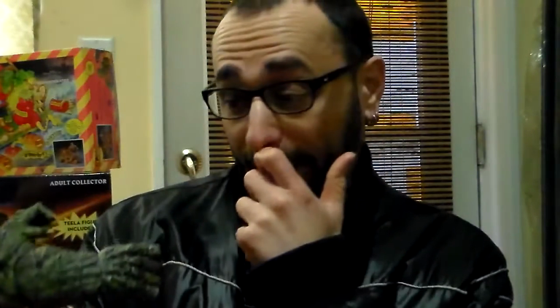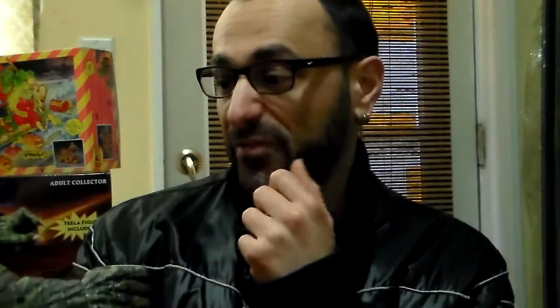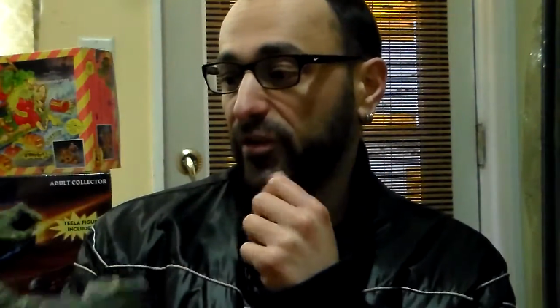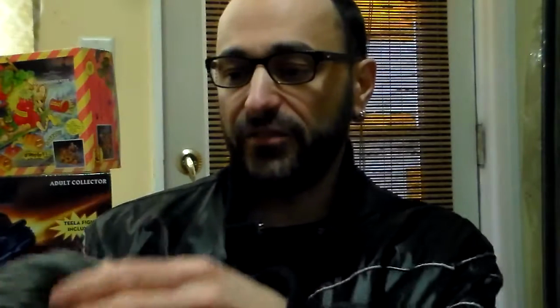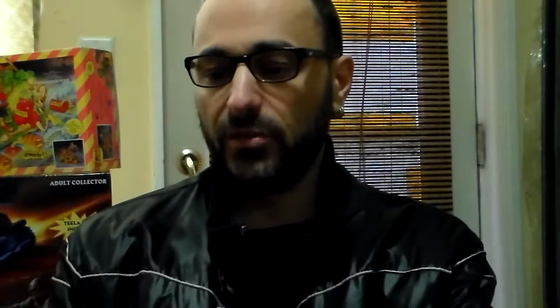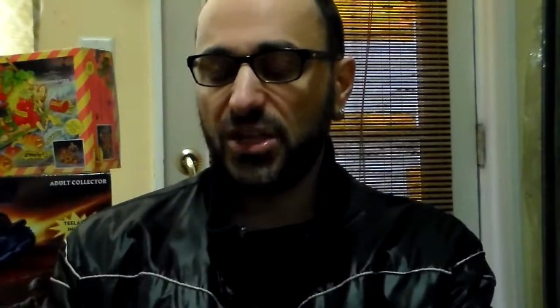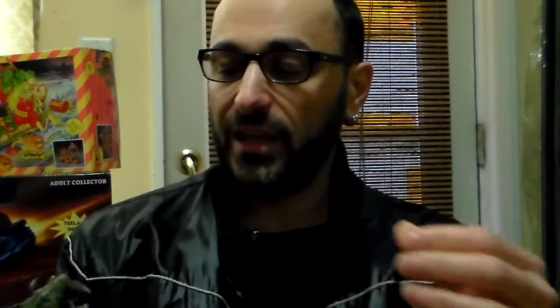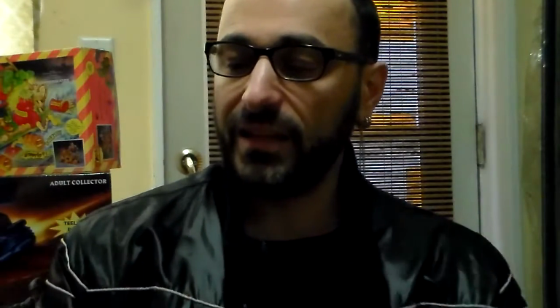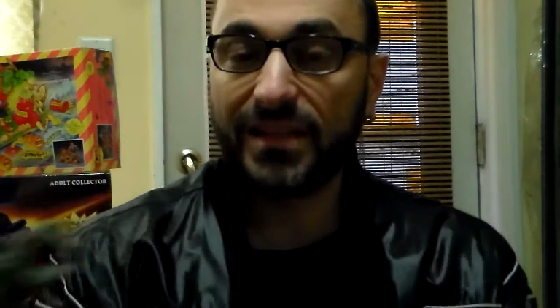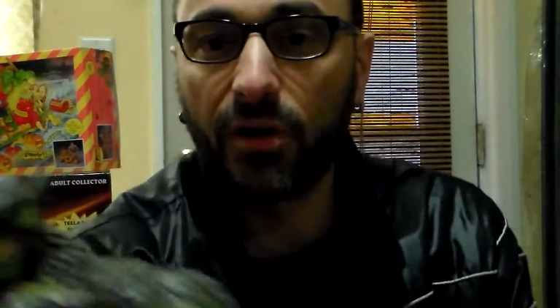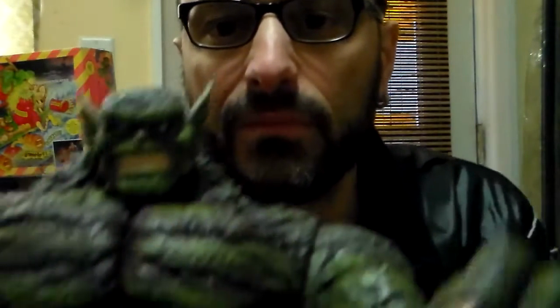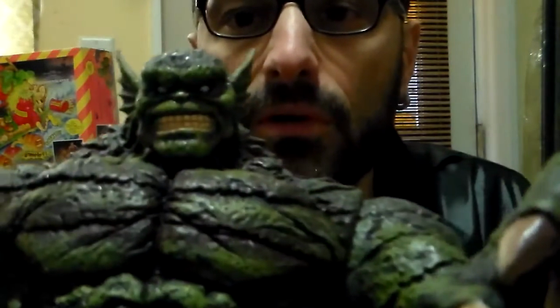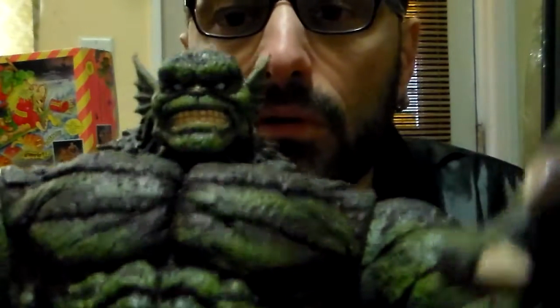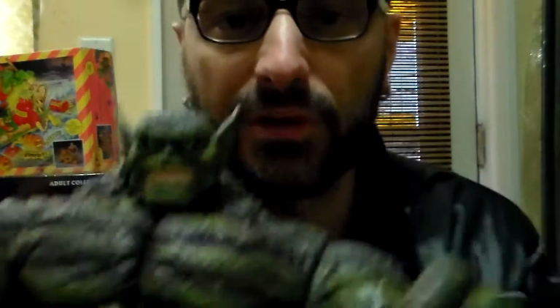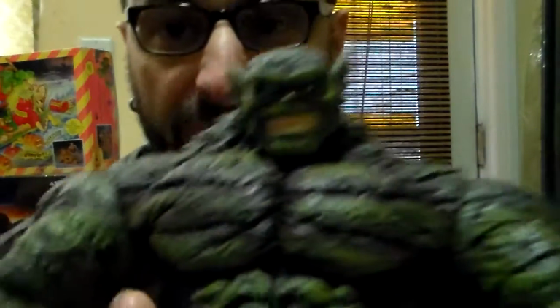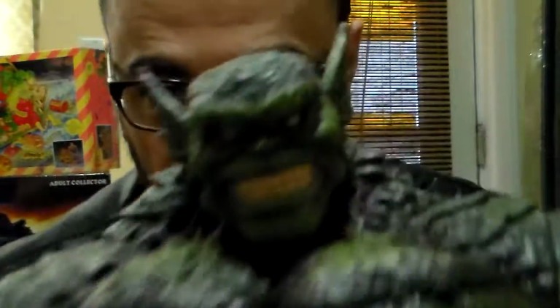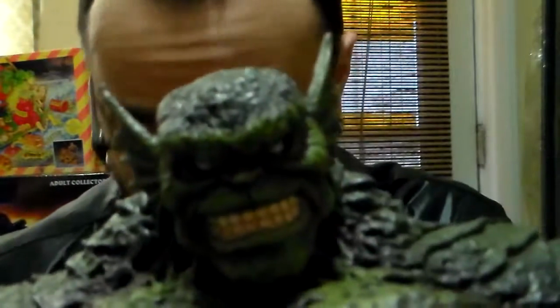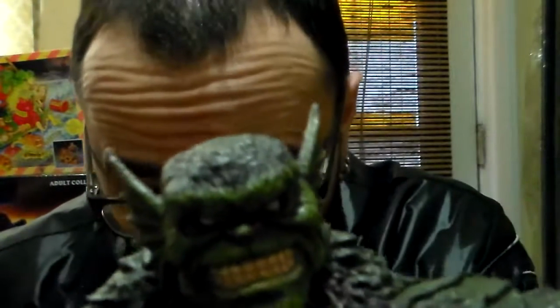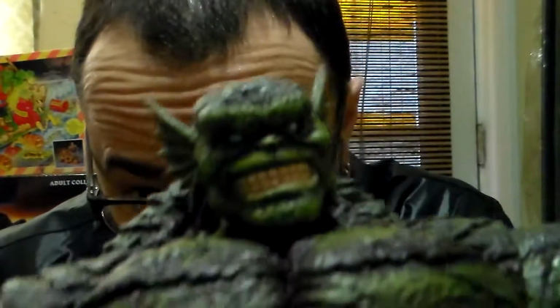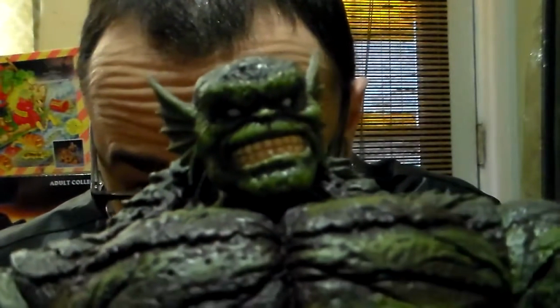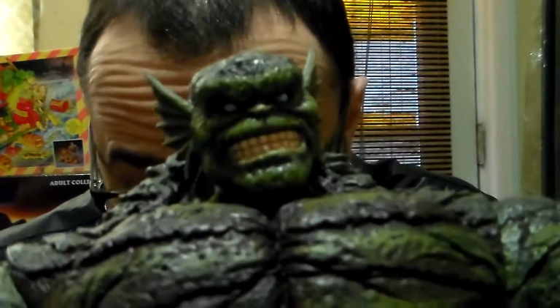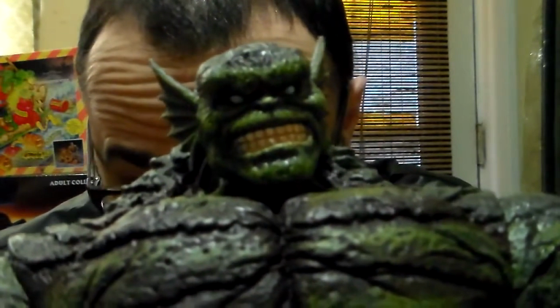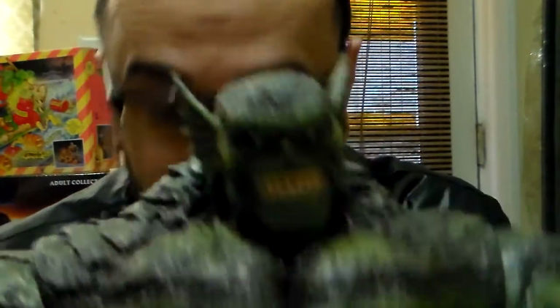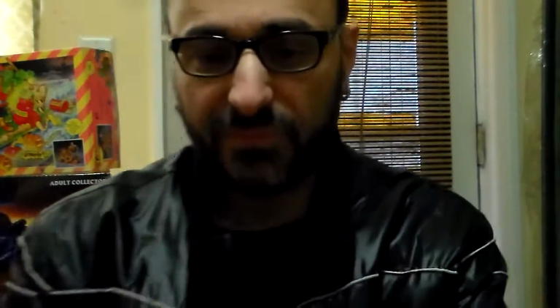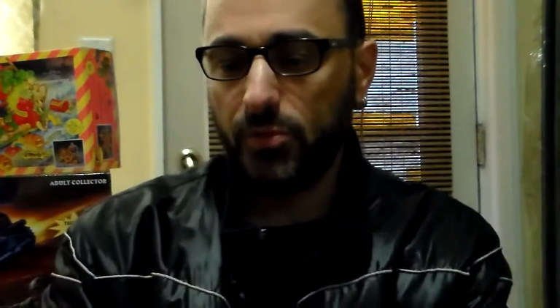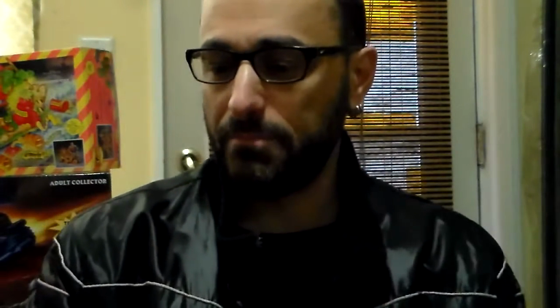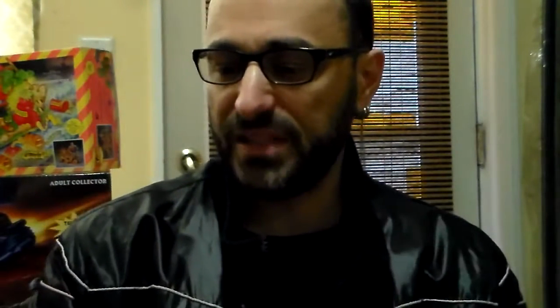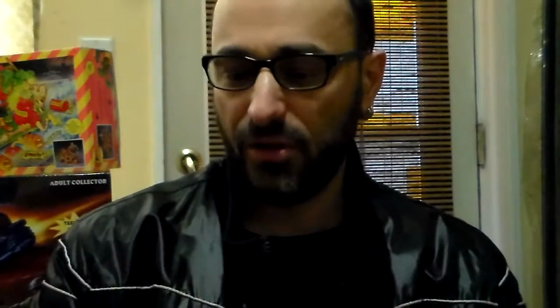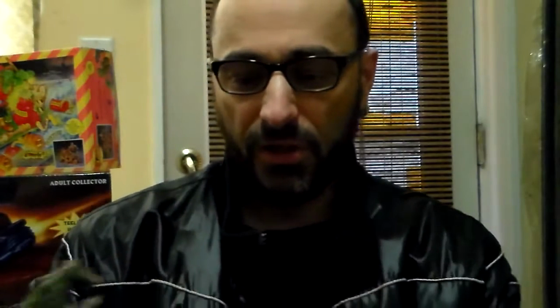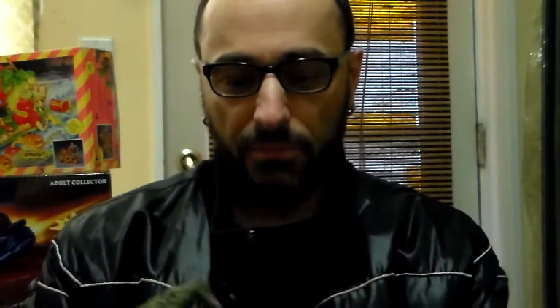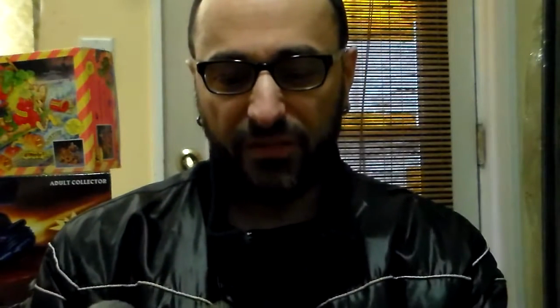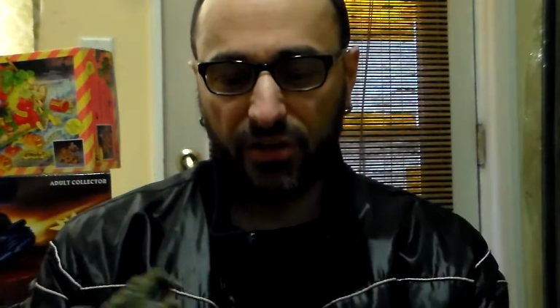I give him a 5 on 5. I love the Abomination. I like the eyes that they put on him — it's like he has no pupils at all. There's no pupils, big smile, big figure.